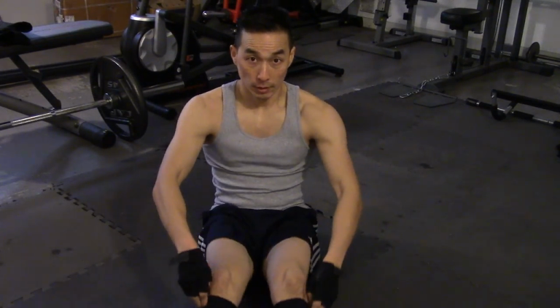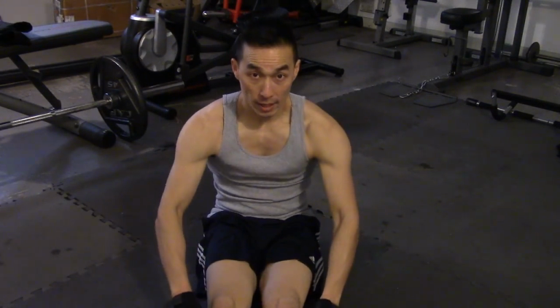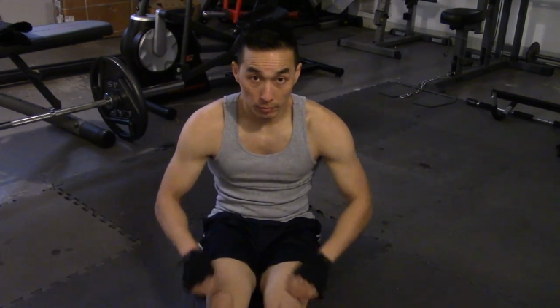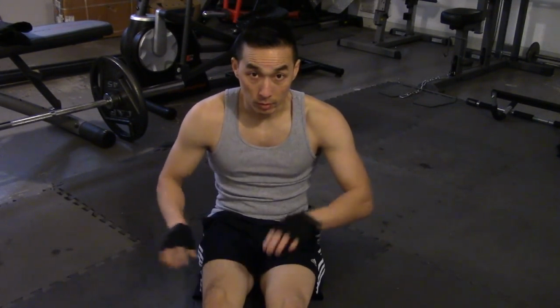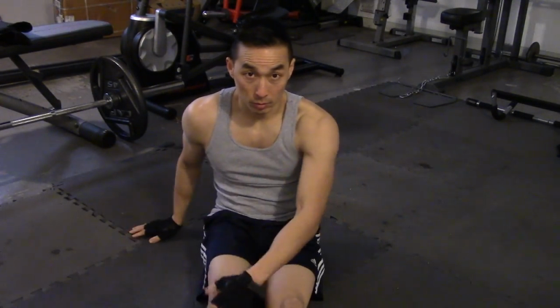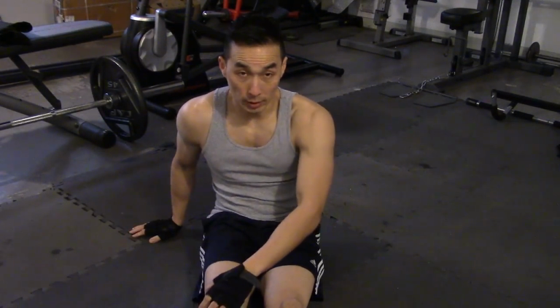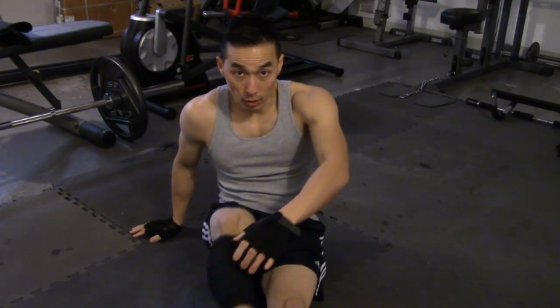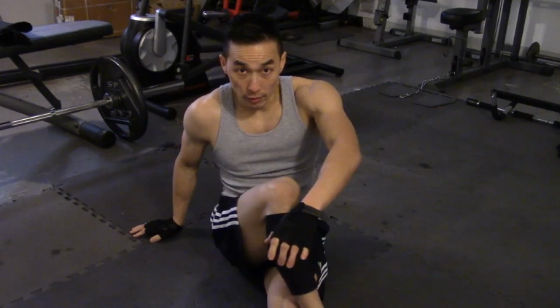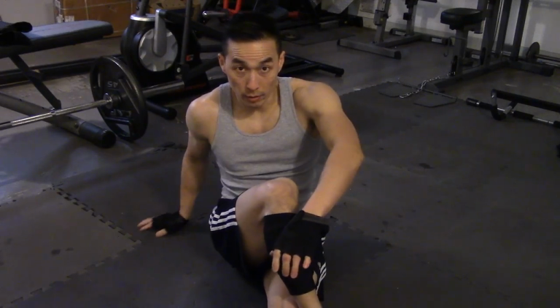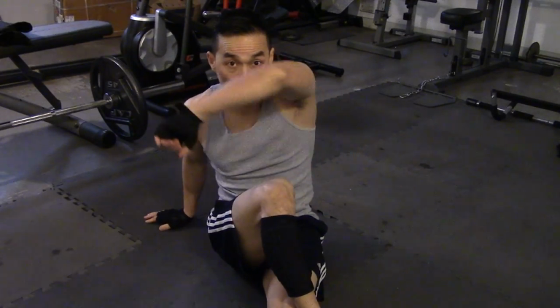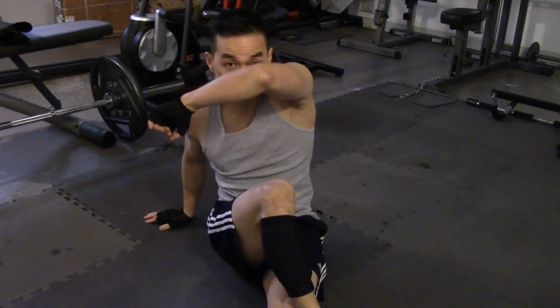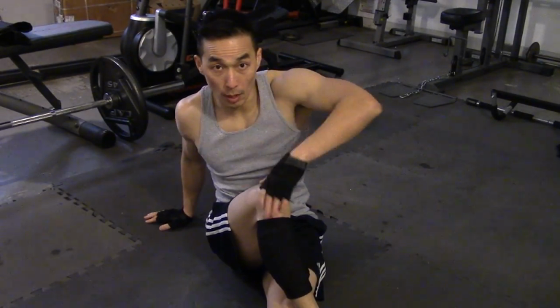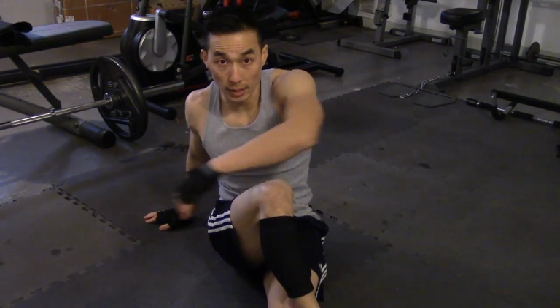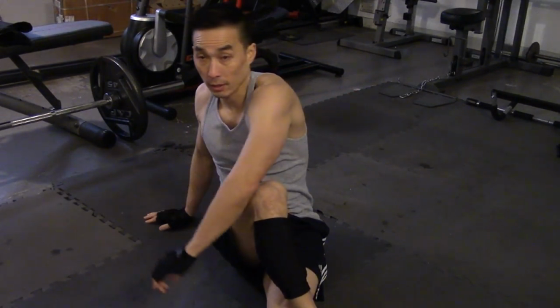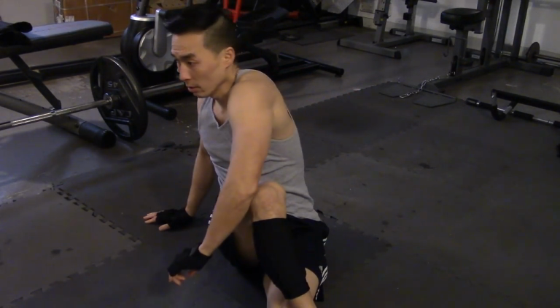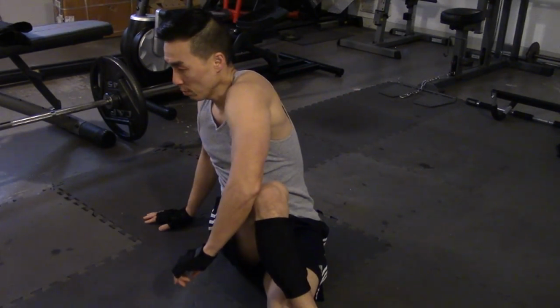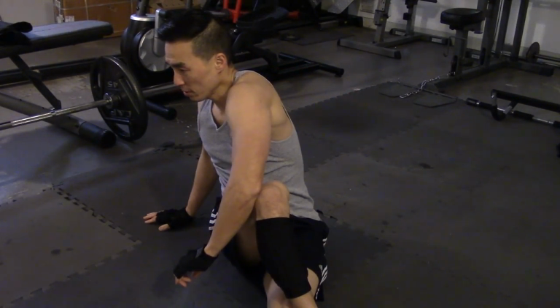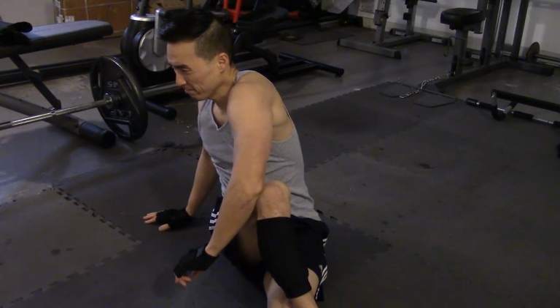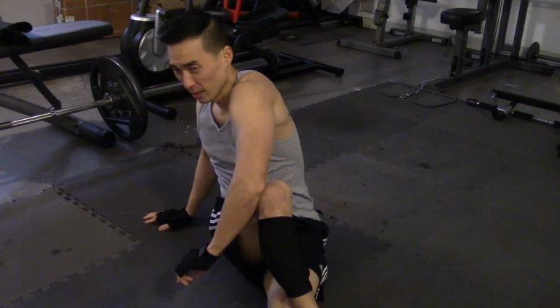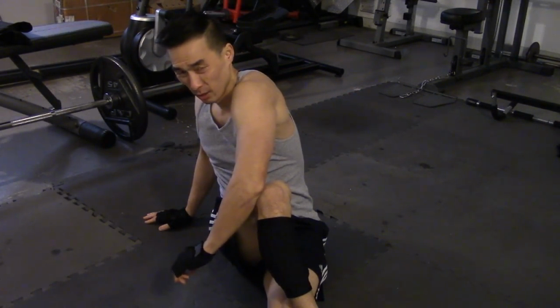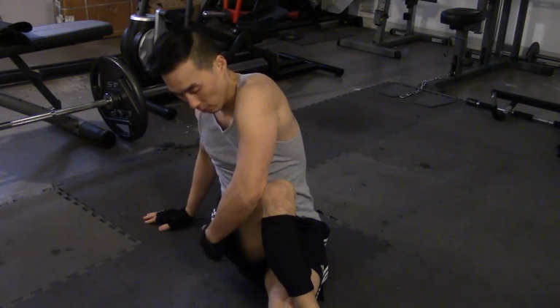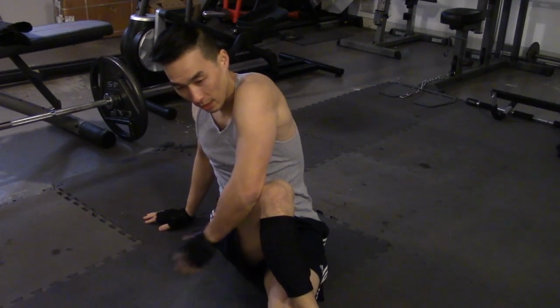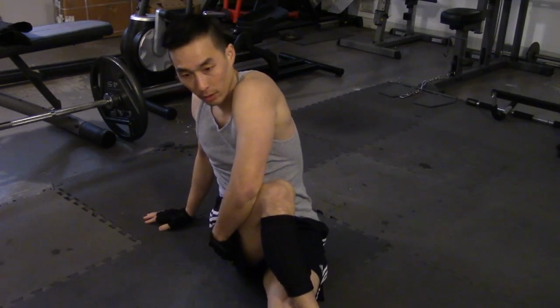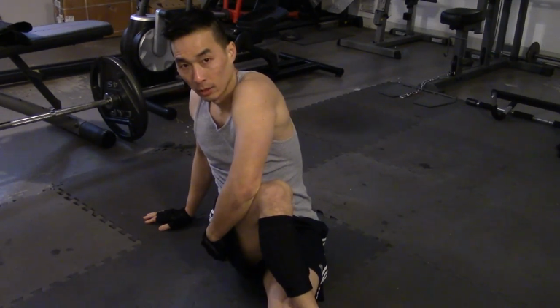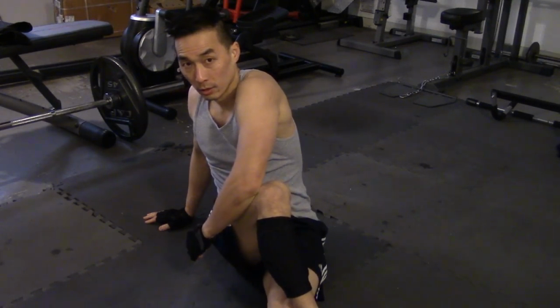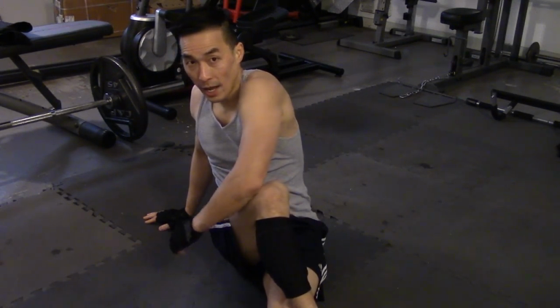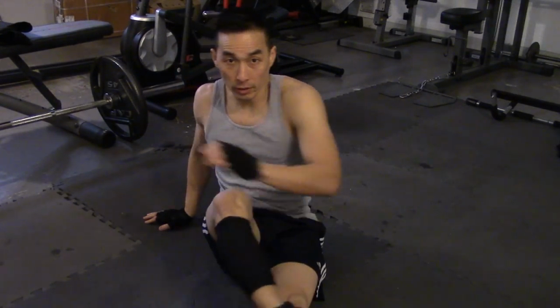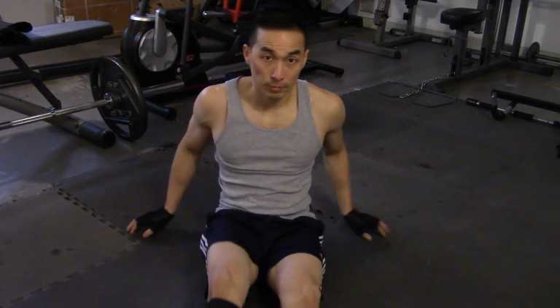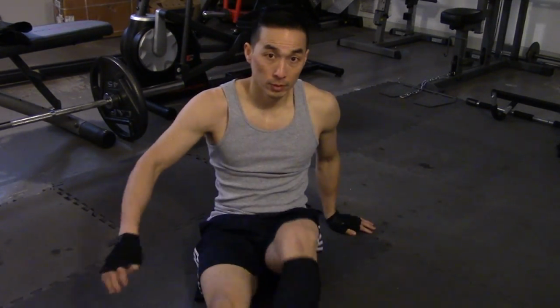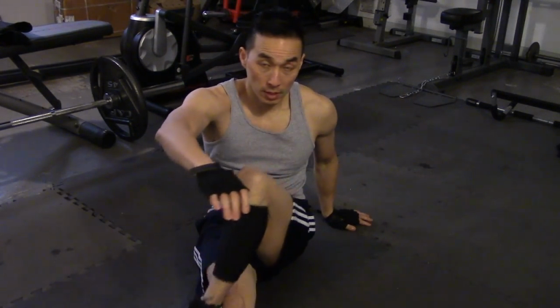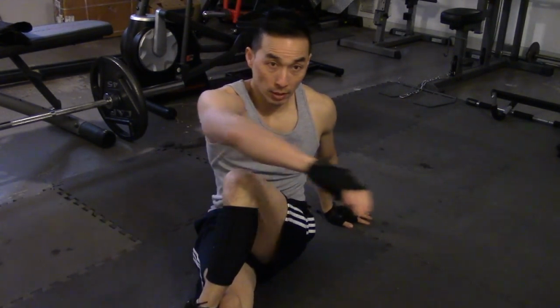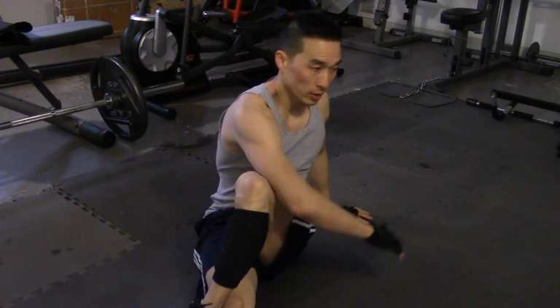Legs out, one leg crossed over the other. Opposite elbow, just push. You'll feel it back here in the glute area. Same thing on the other side.